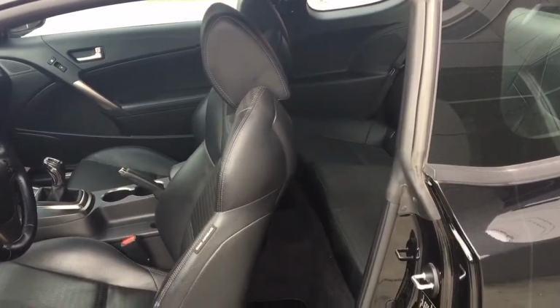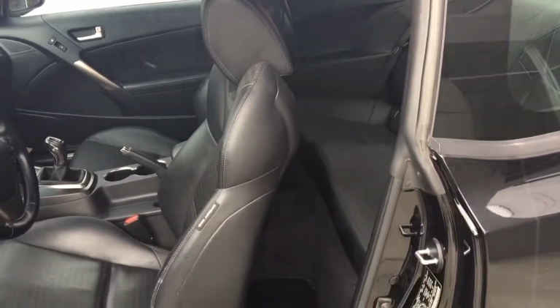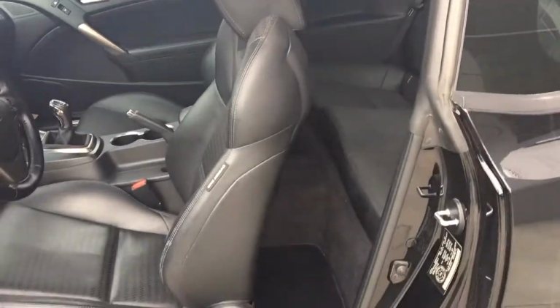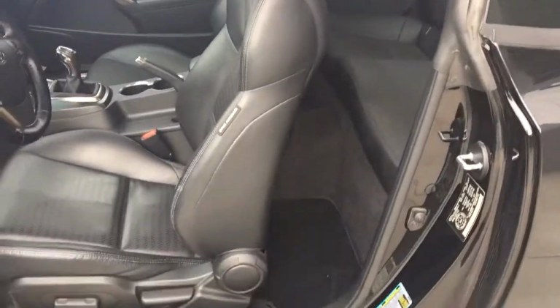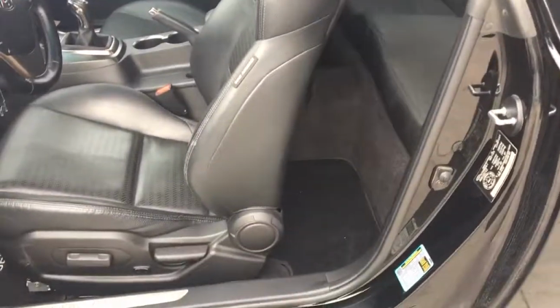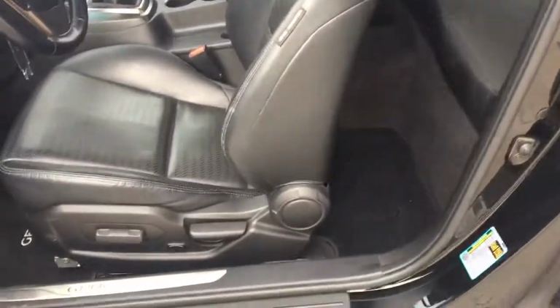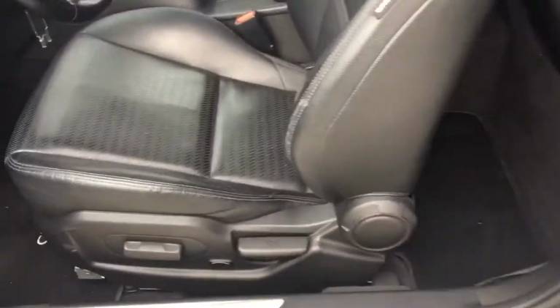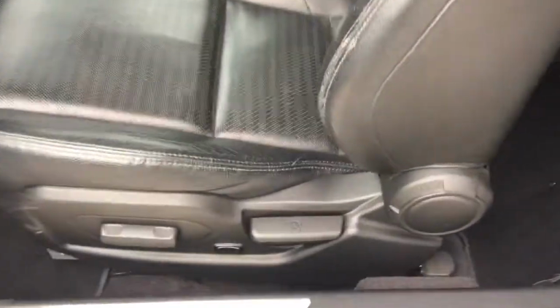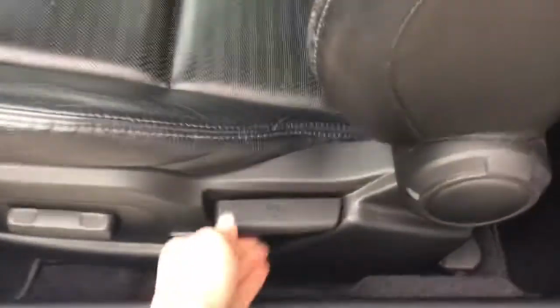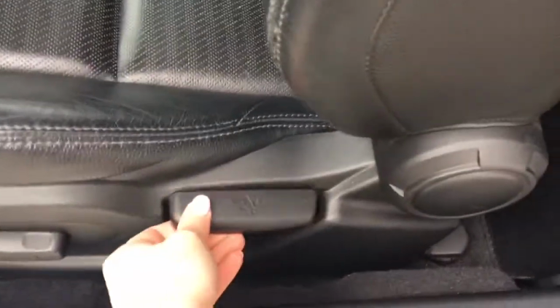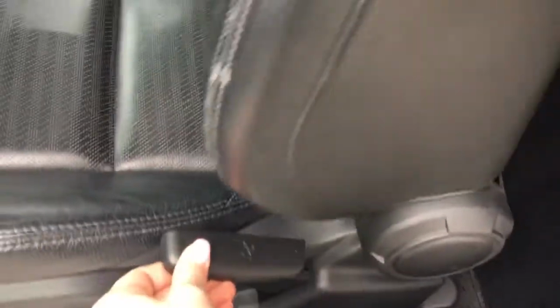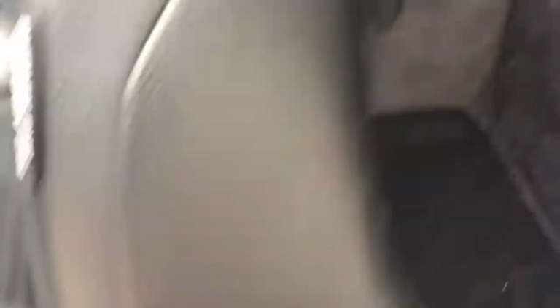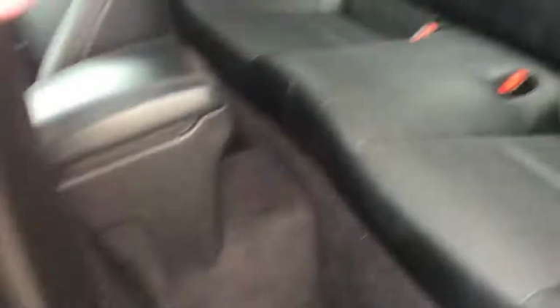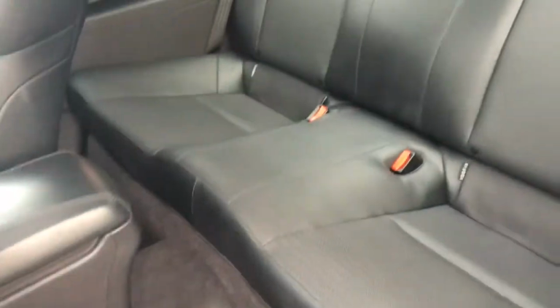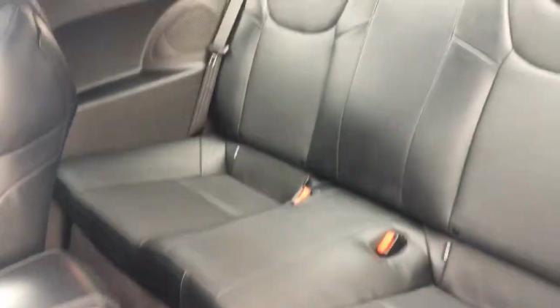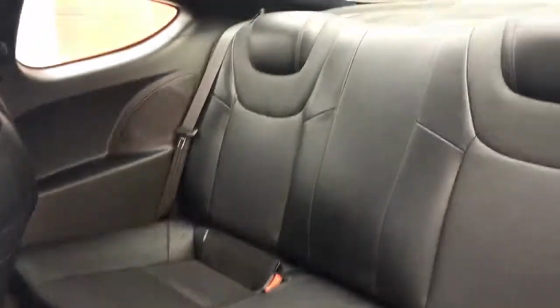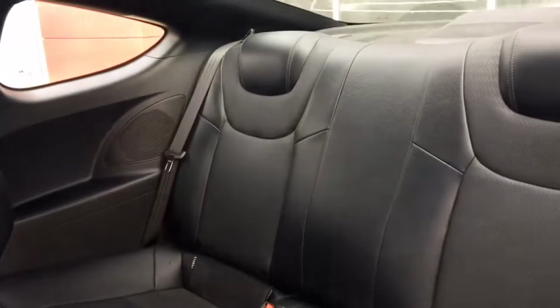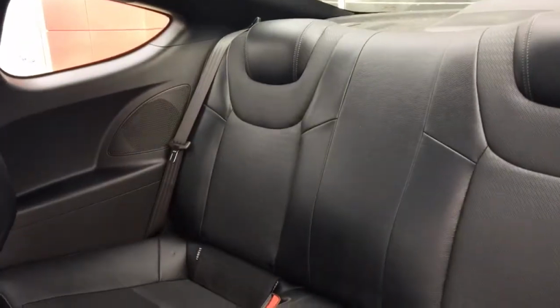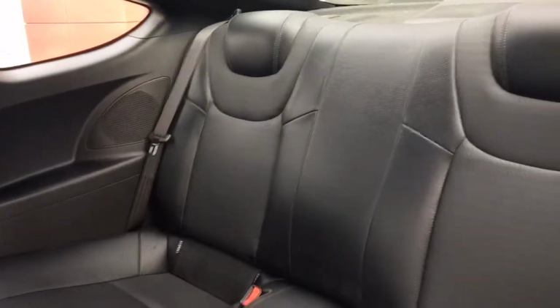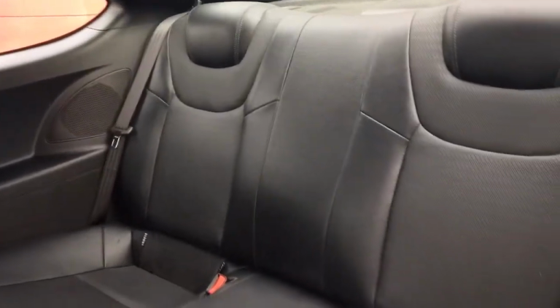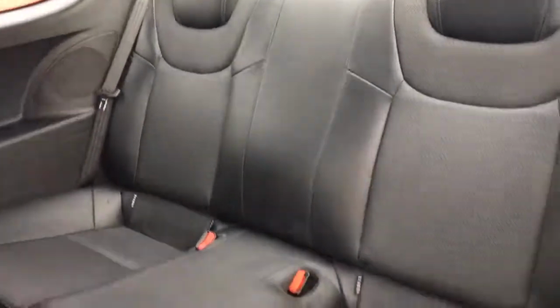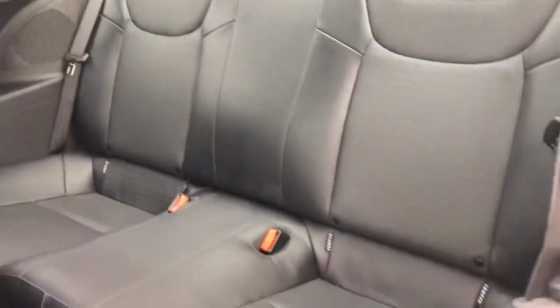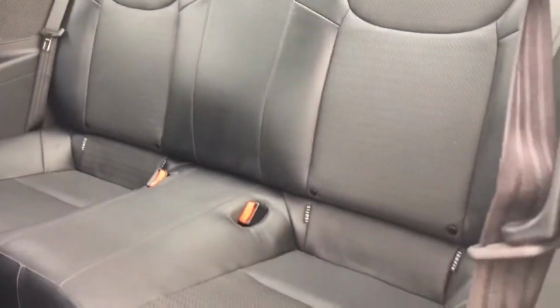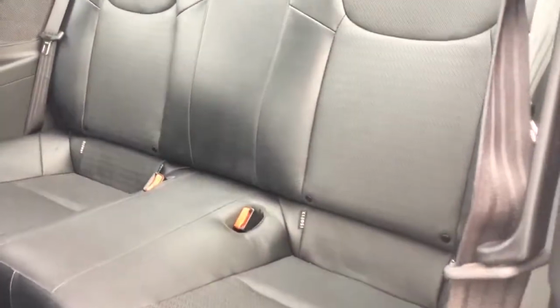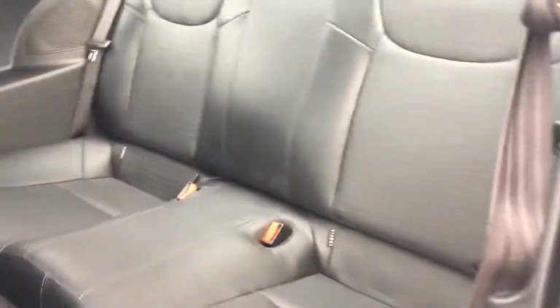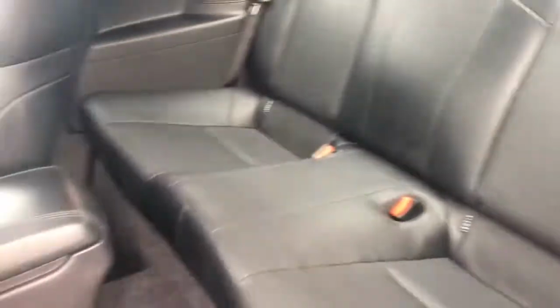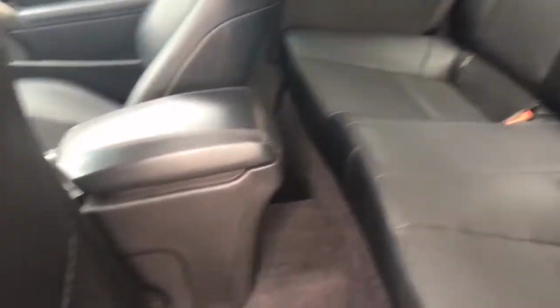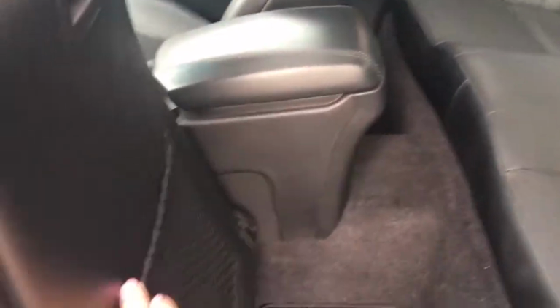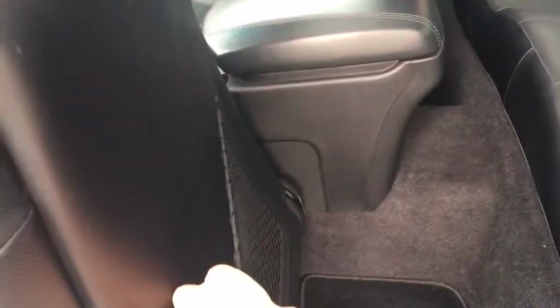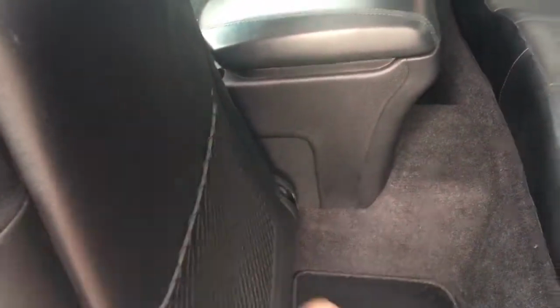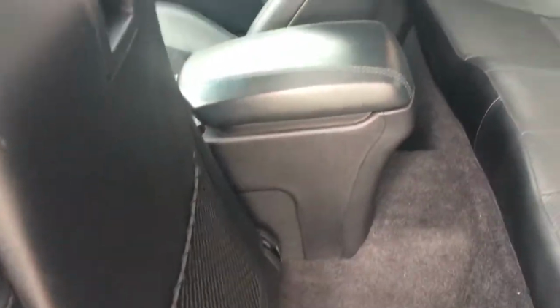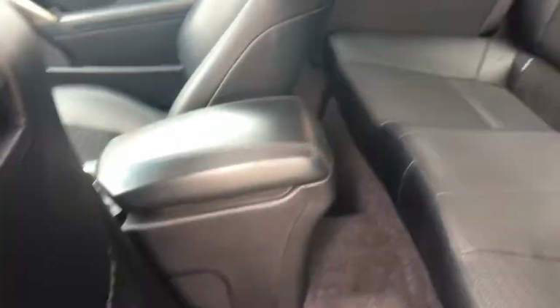Super easy way to get in the back seats — there's just a little lever at the side of the seat here. Just flip that forward and the seat pops forward for you. There are two seats in the back with cargo nets behind the seats.